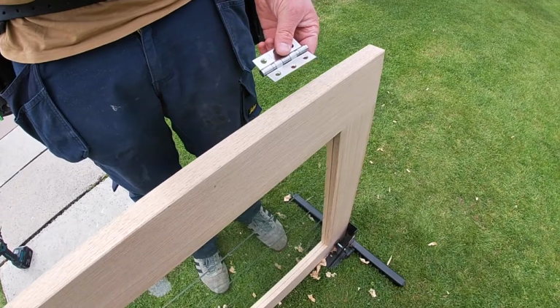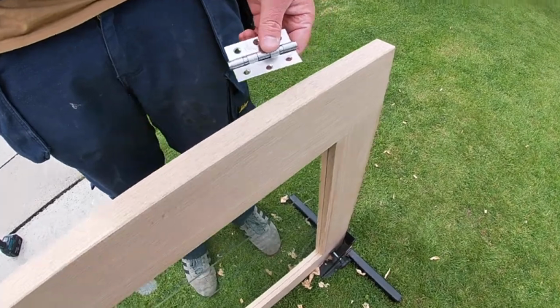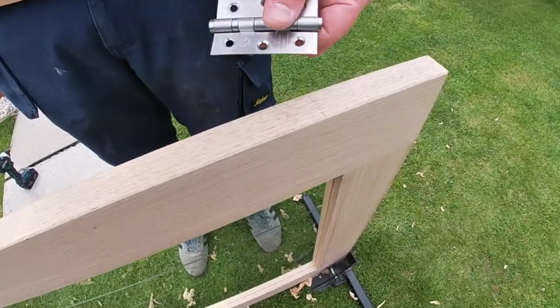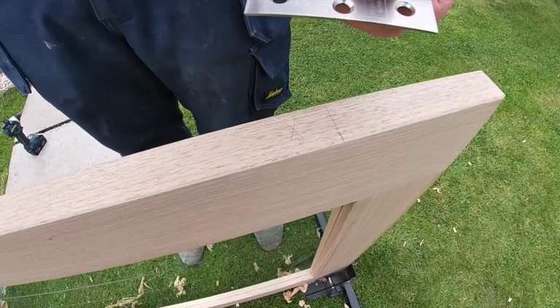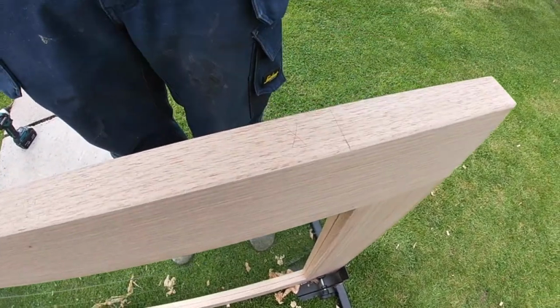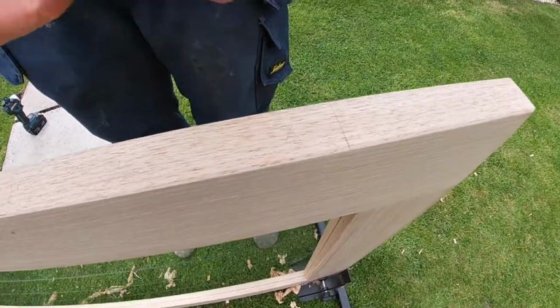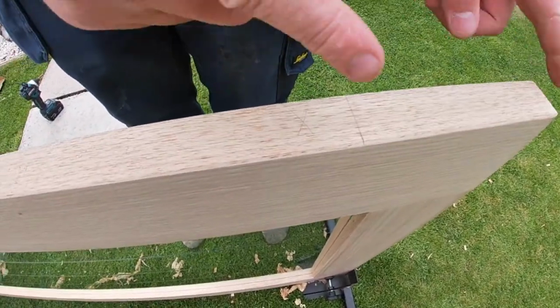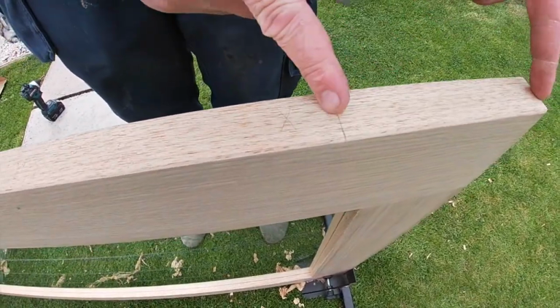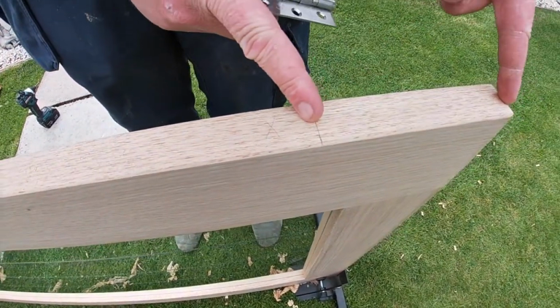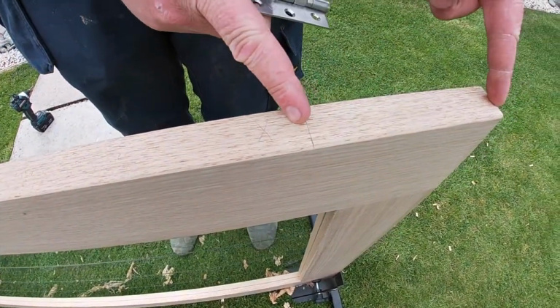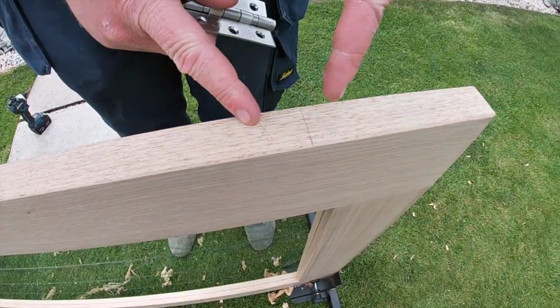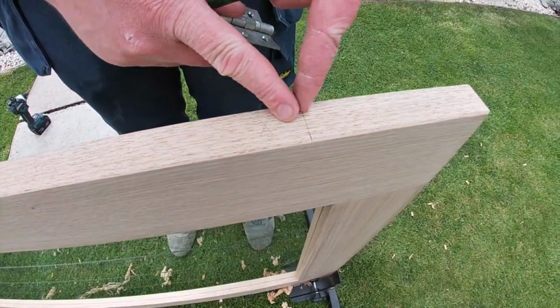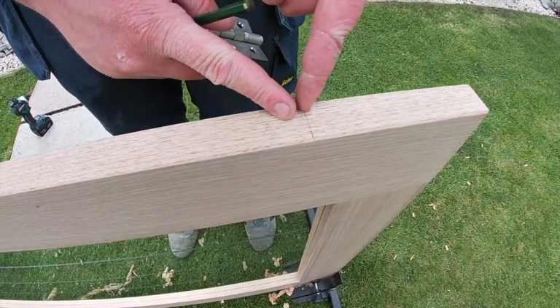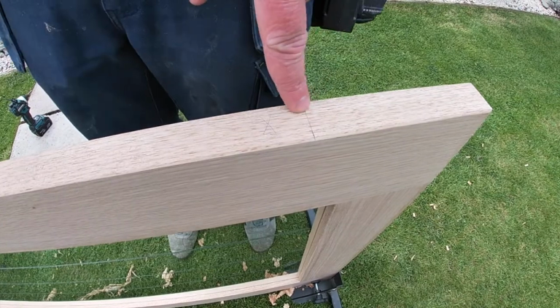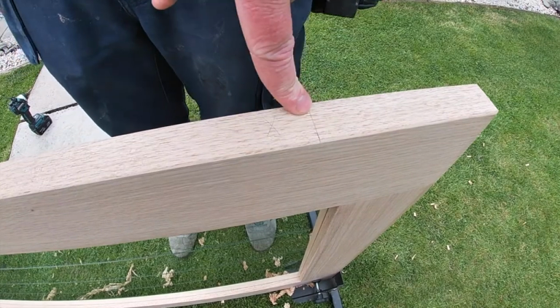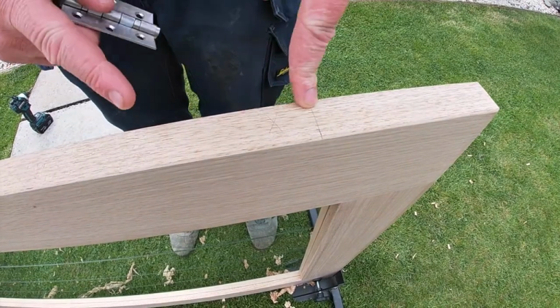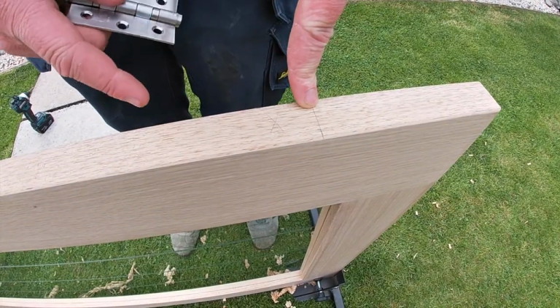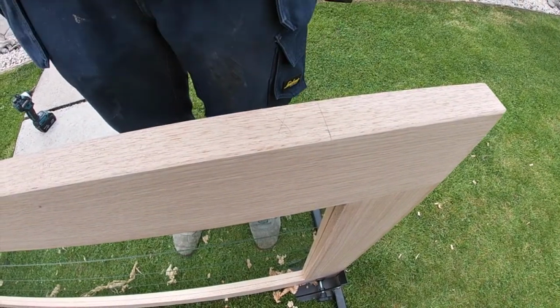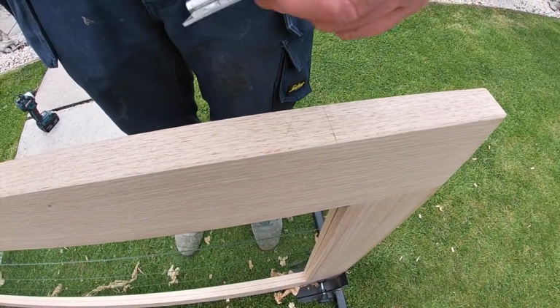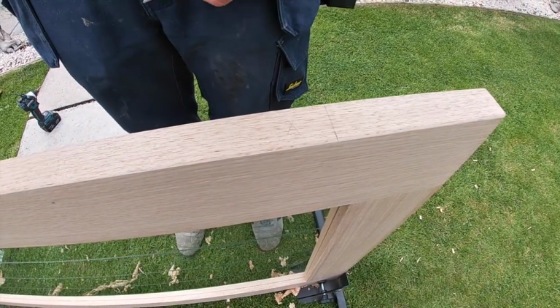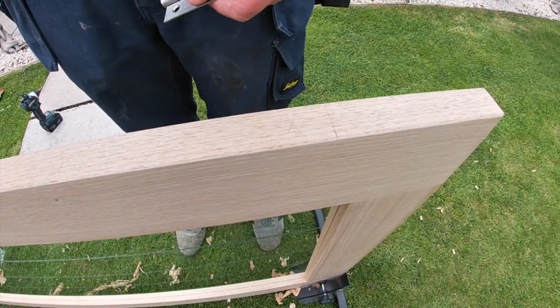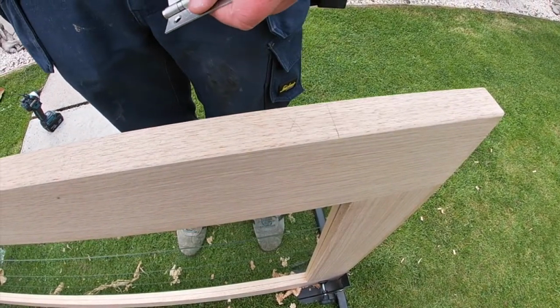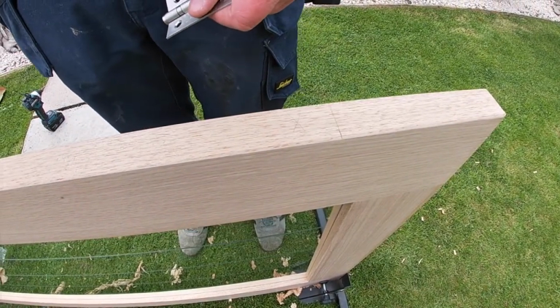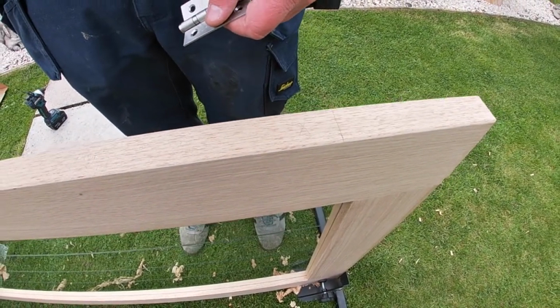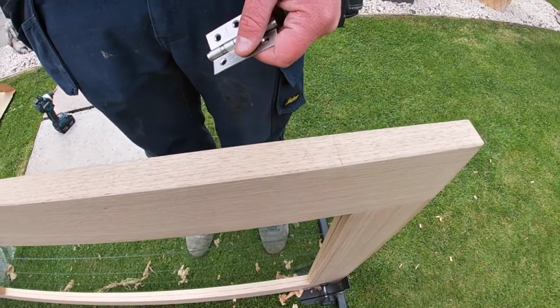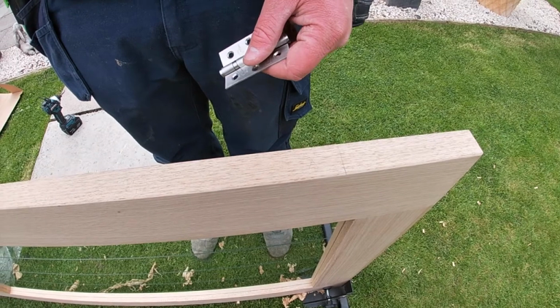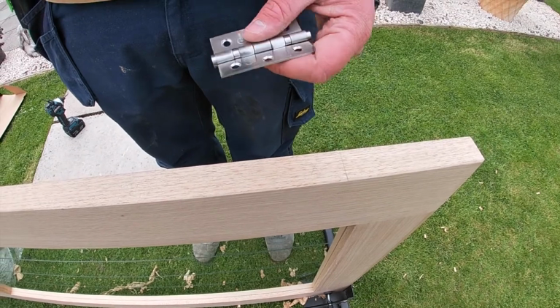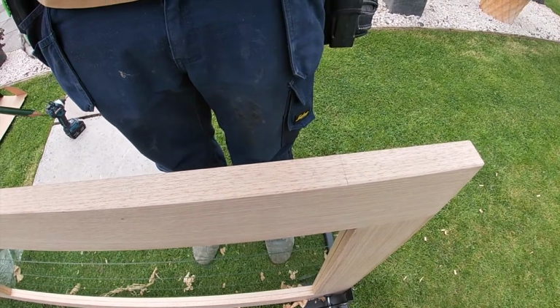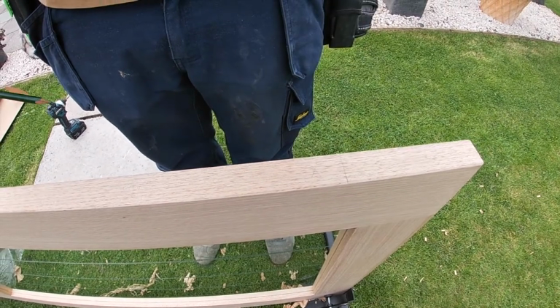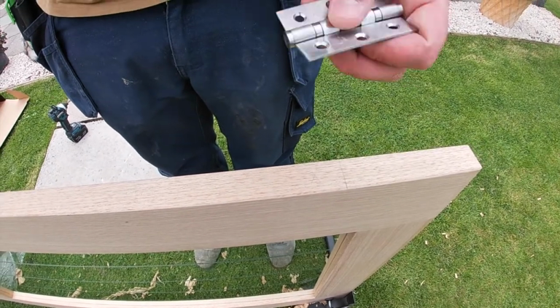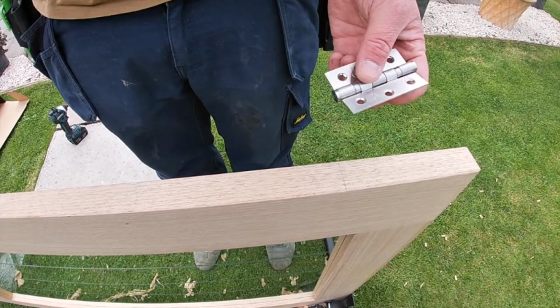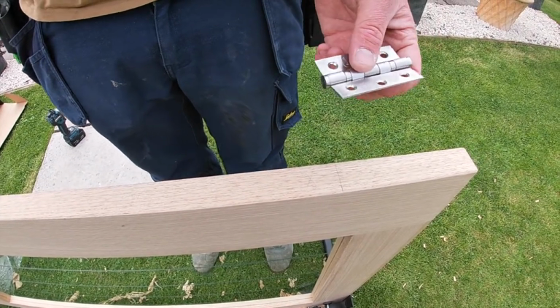The positions that your hinges go on your door: 6 inches down from the top and then 9 inches from the bottom. If you've got a heavy door like this then you want a third hinge going in the middle, and that just goes throughout the middle of the door.